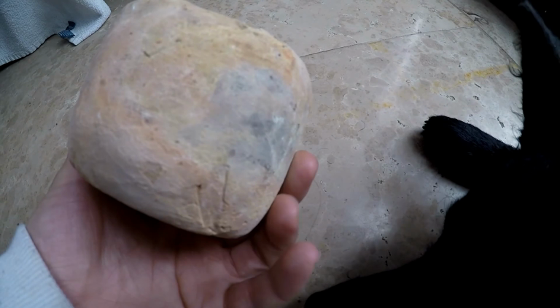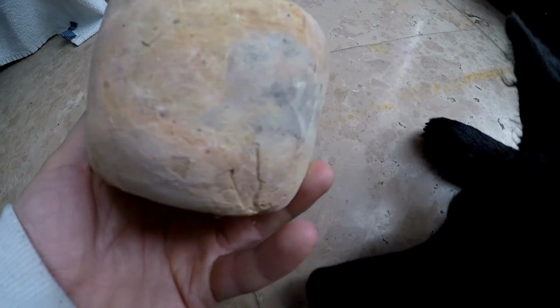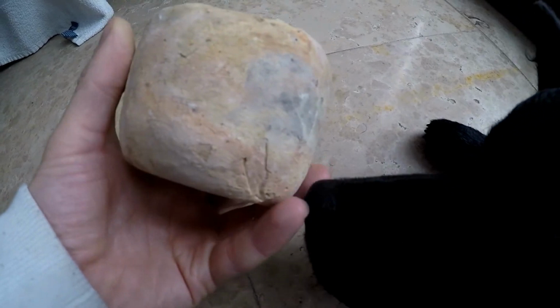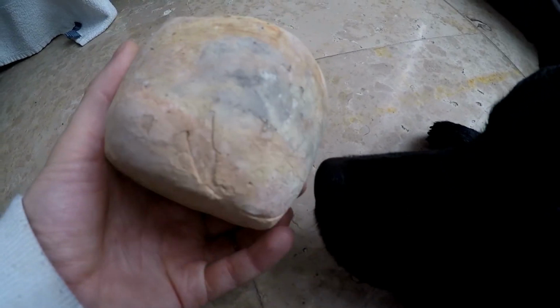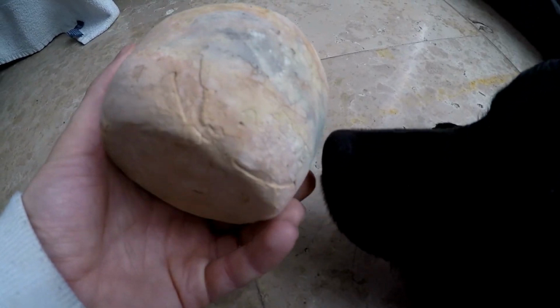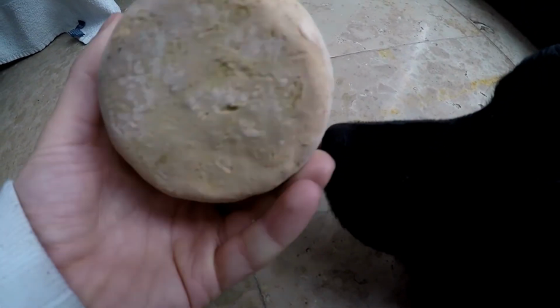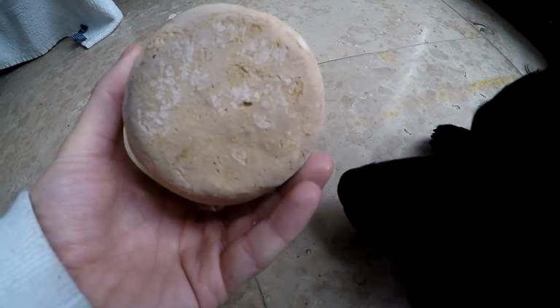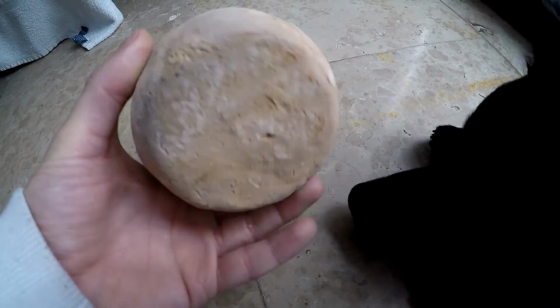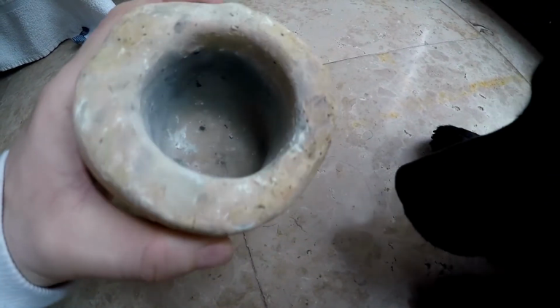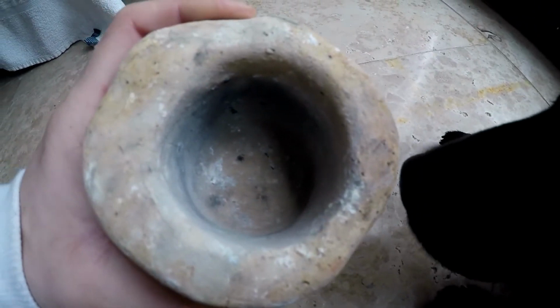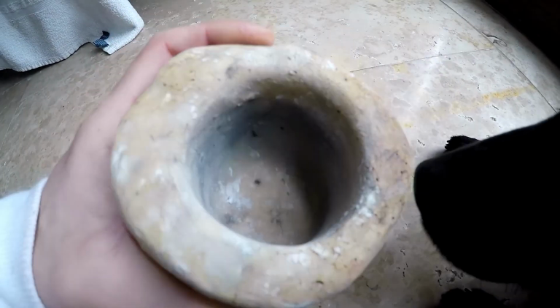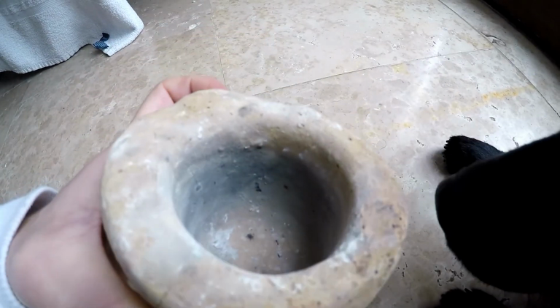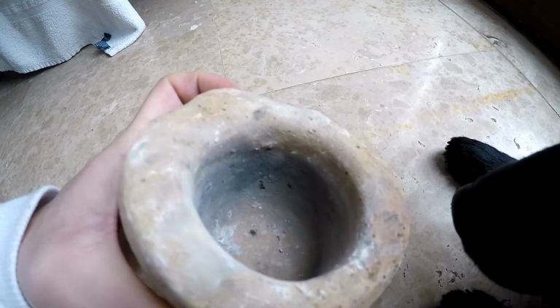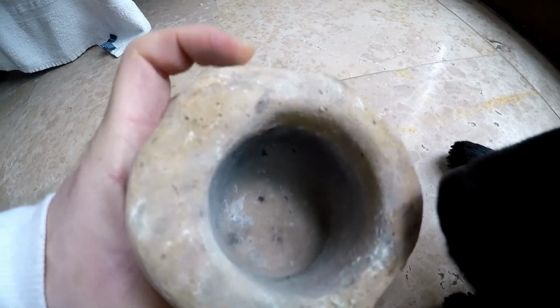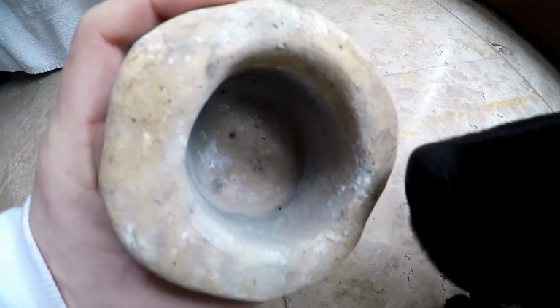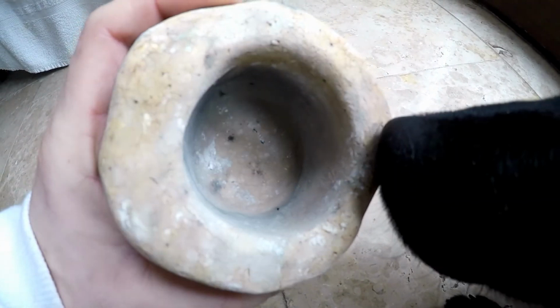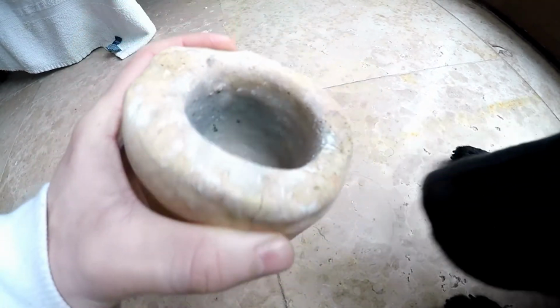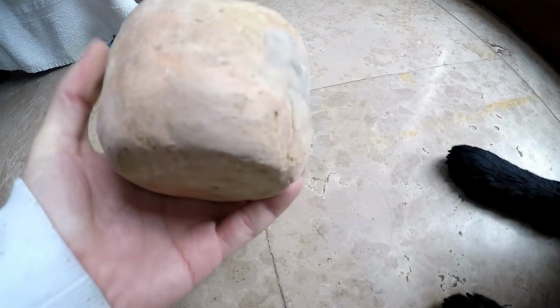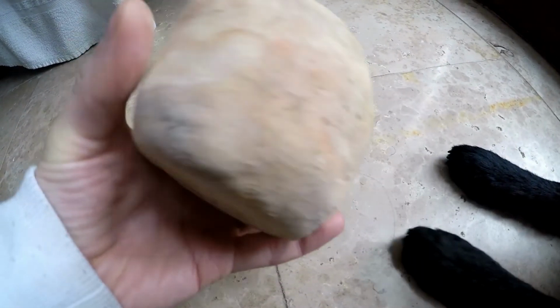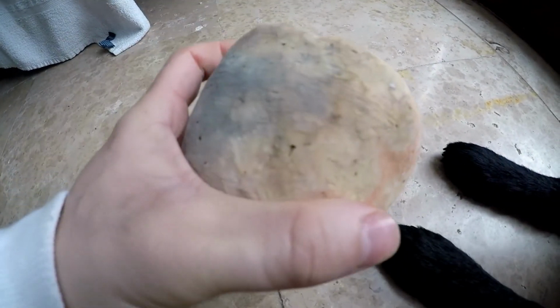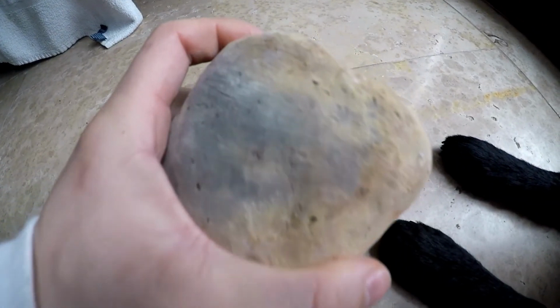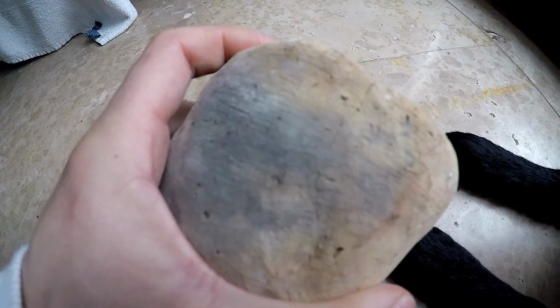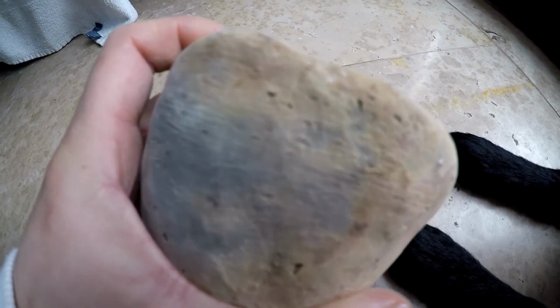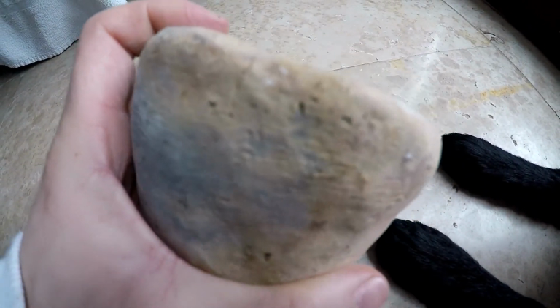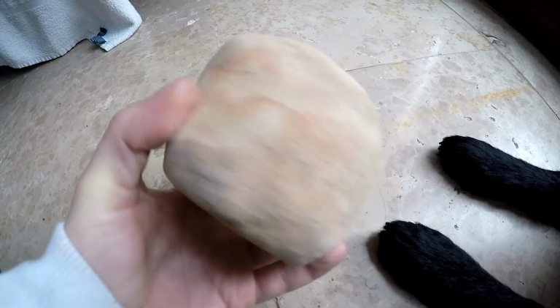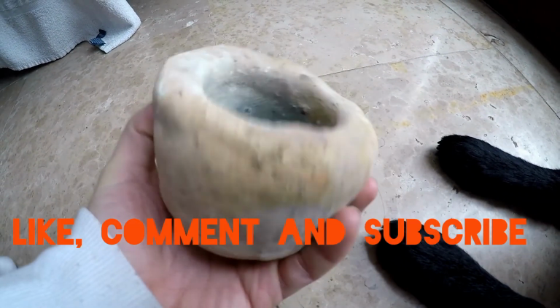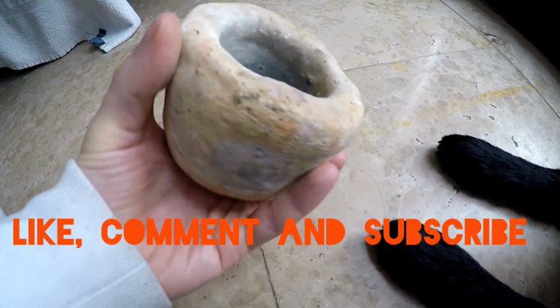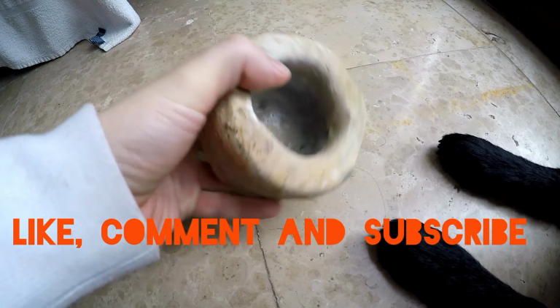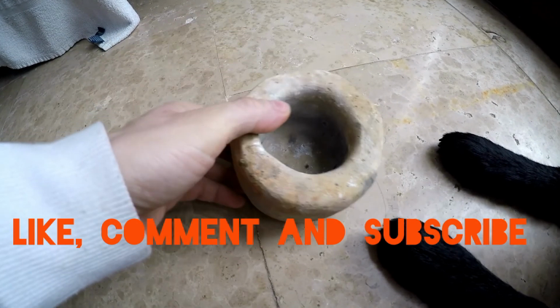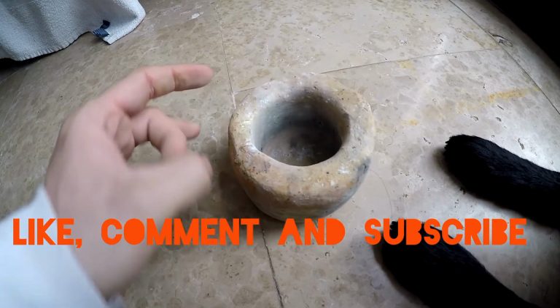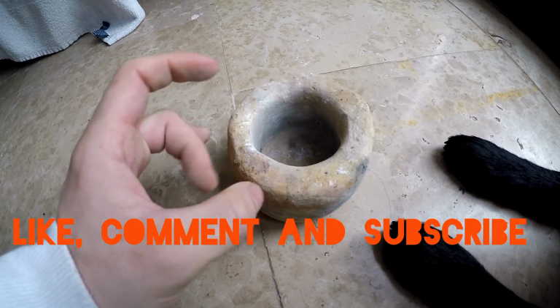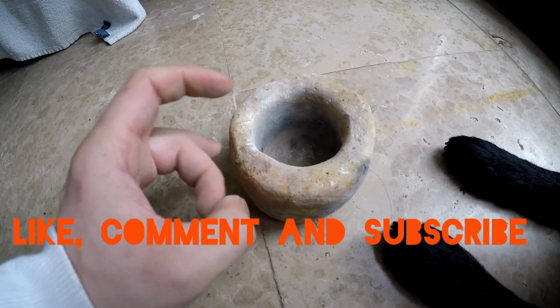It's an easy fix and I believe the cracks happened due to the difference in wall thickness. Judging by the sound it makes, it's a successful attempt — so please like, comment, and subscribe. Thank you!